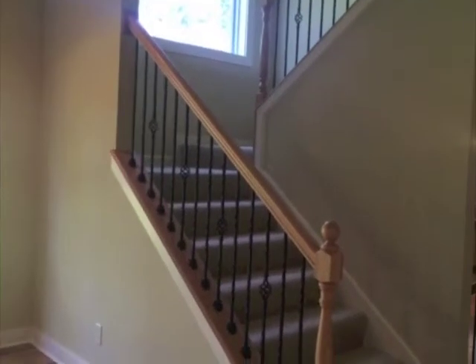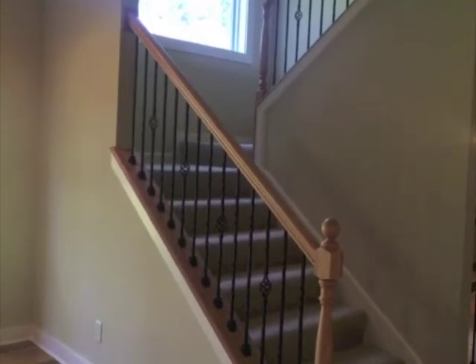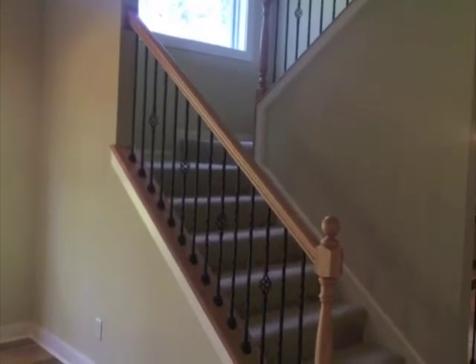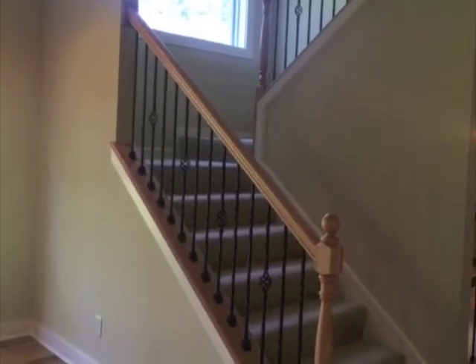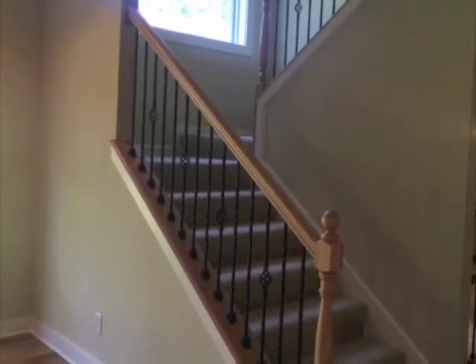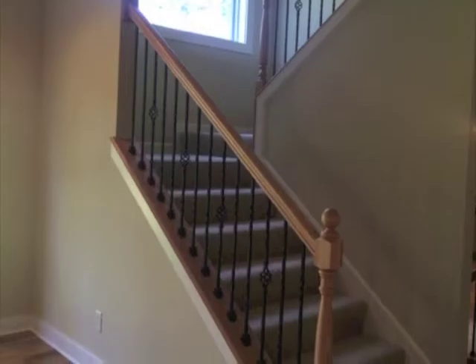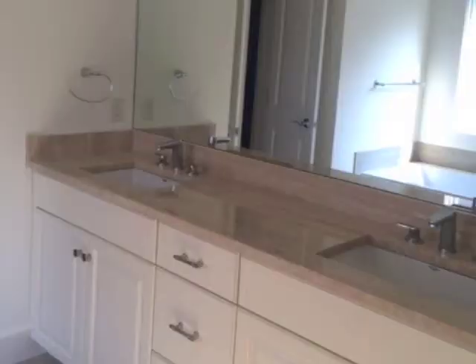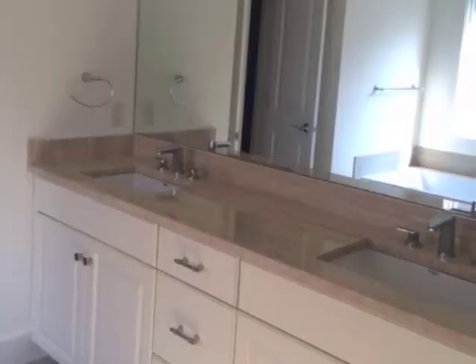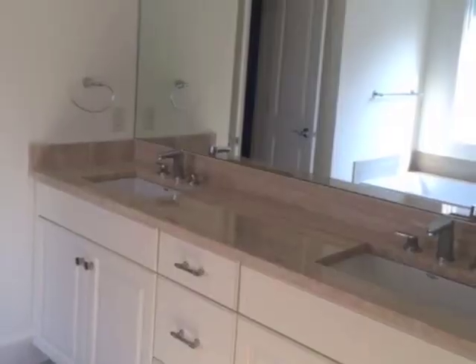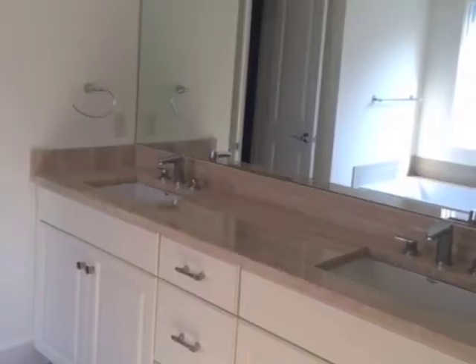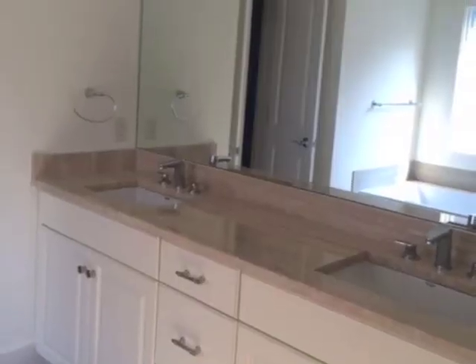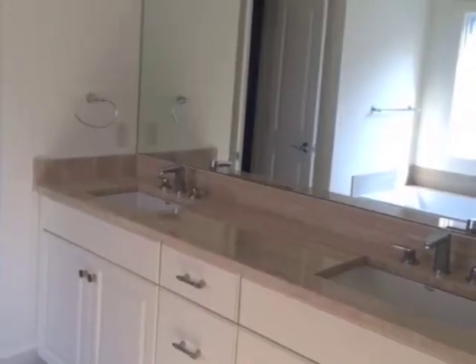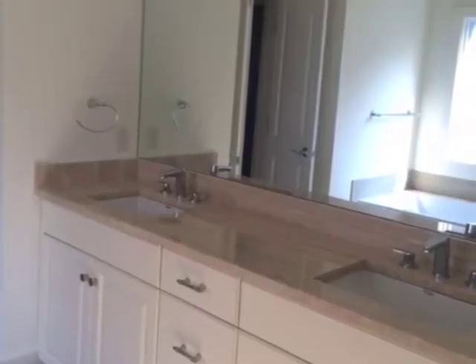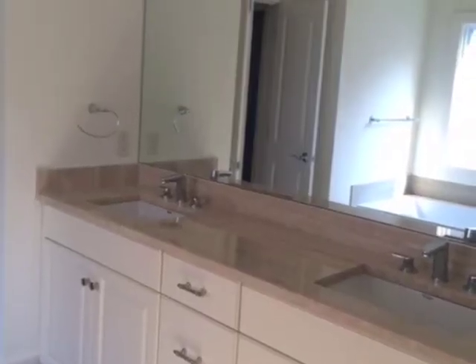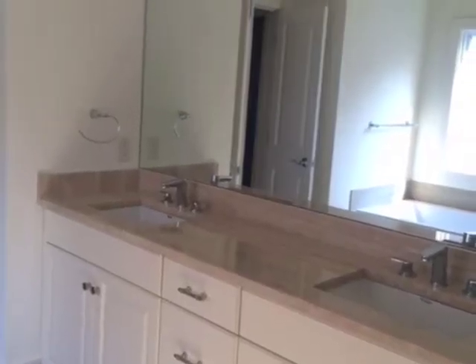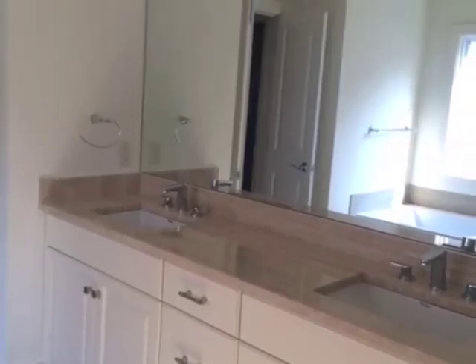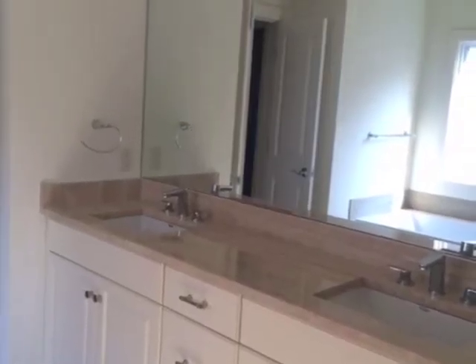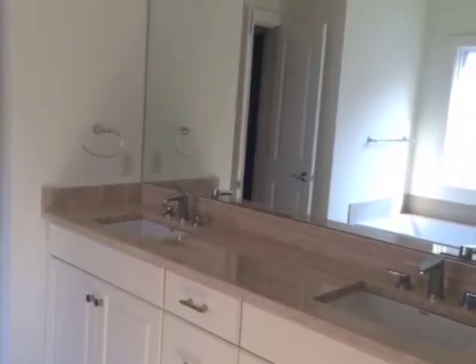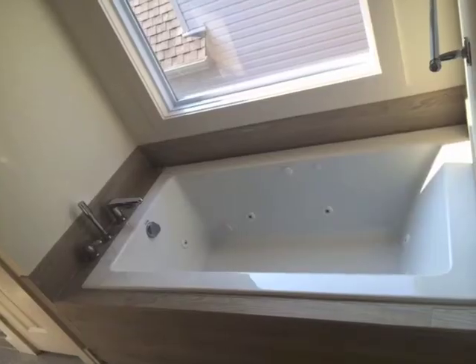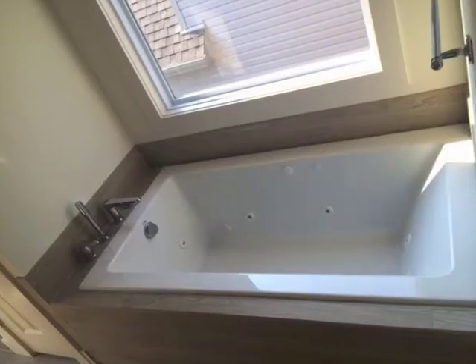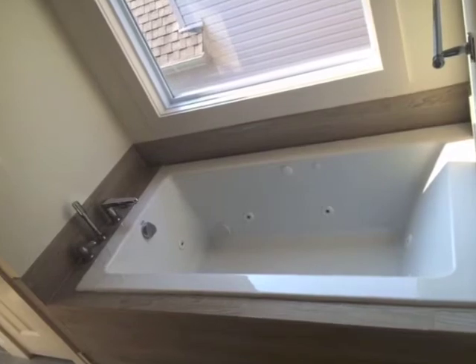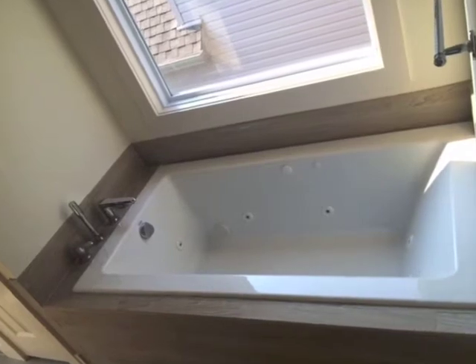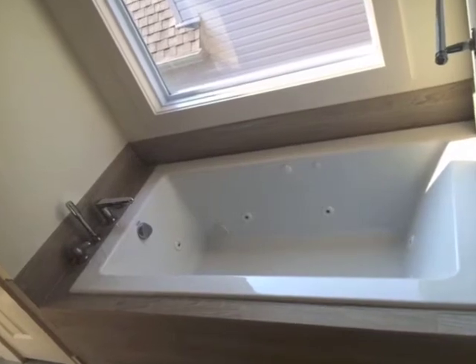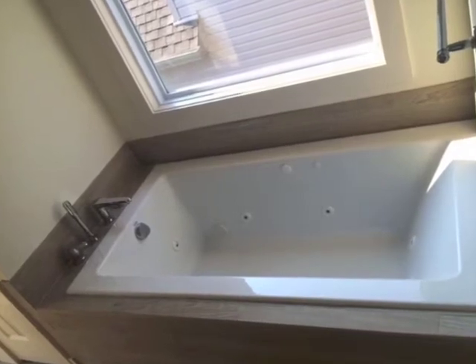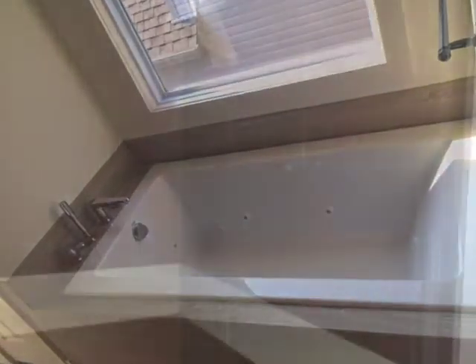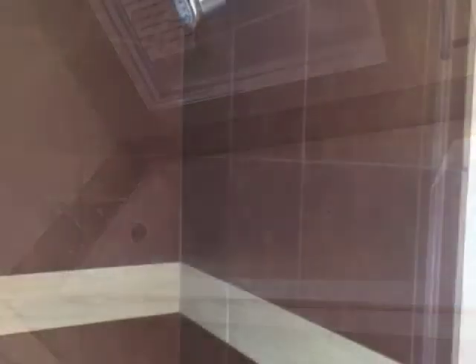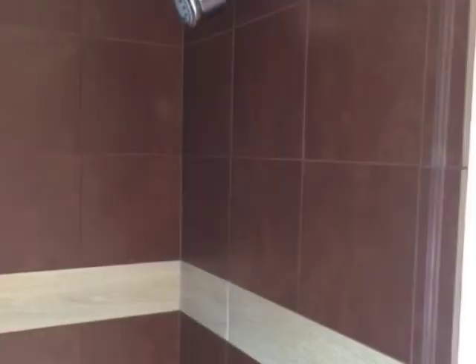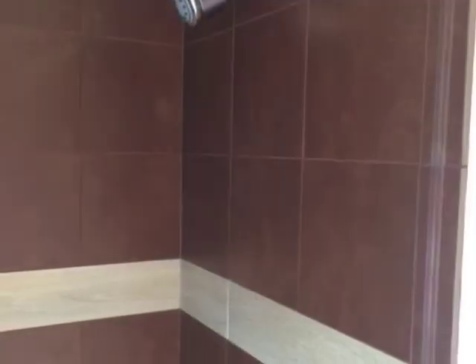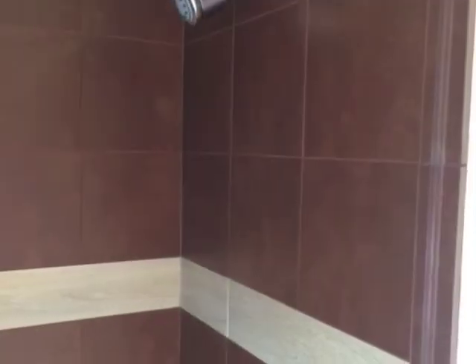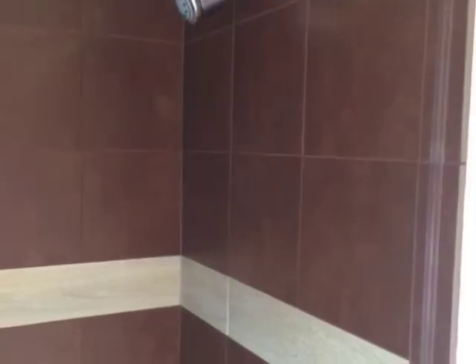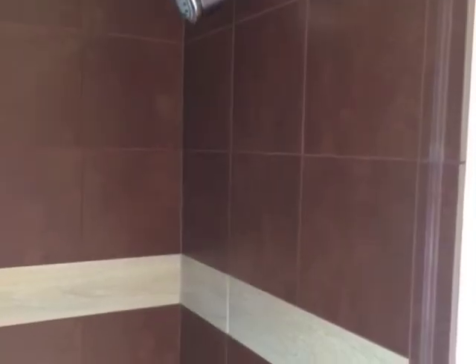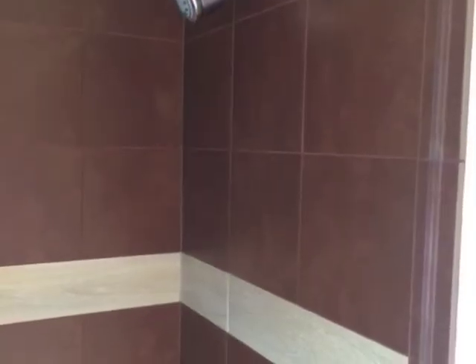On the second floor of this home you'll see four bedrooms, two full baths, and a rec room. The master suite features unique tile and a separate jacuzzi tub.